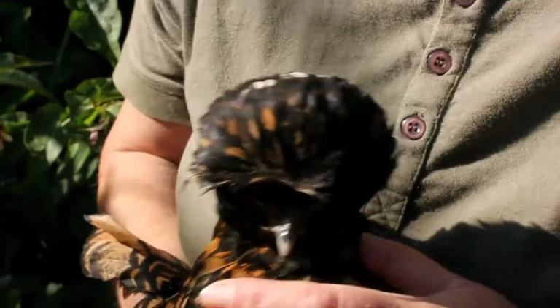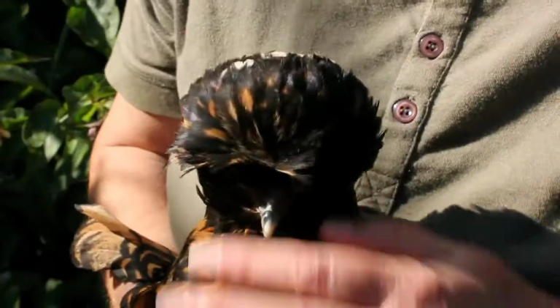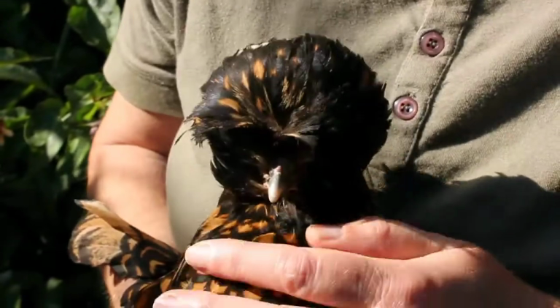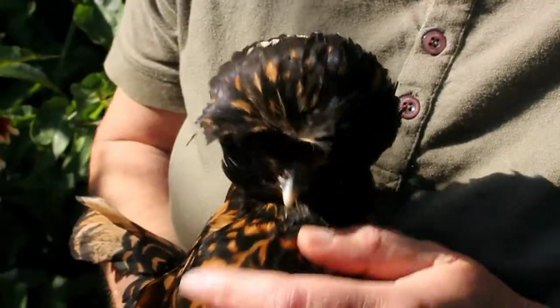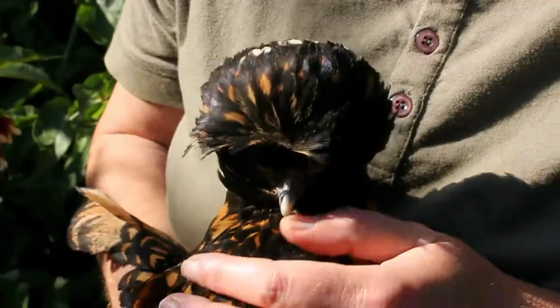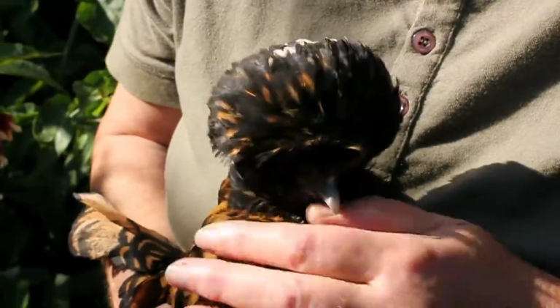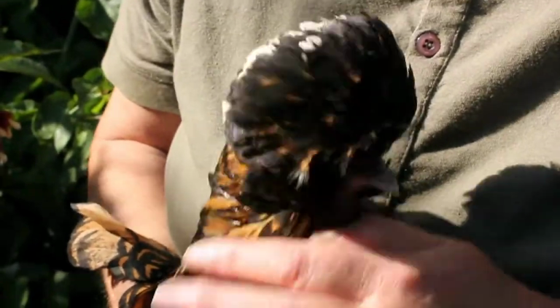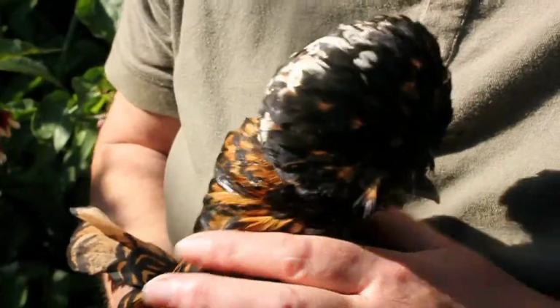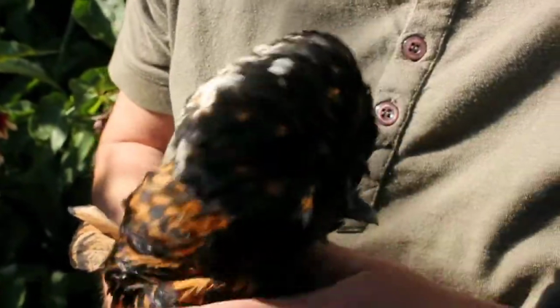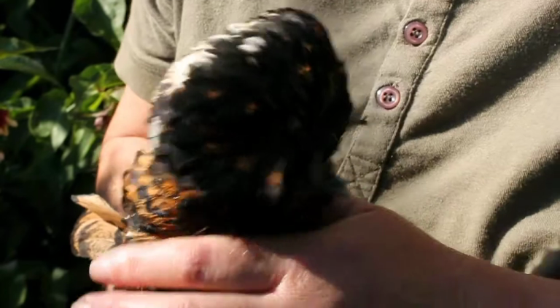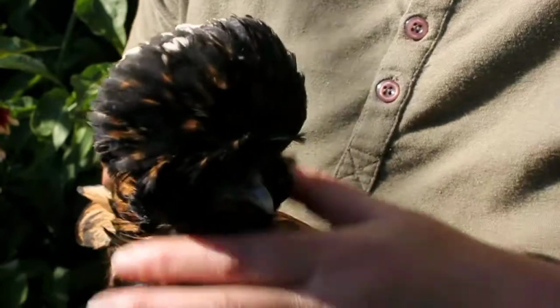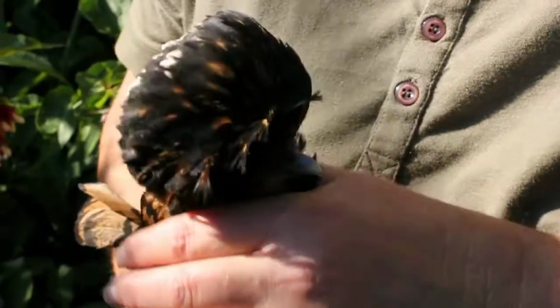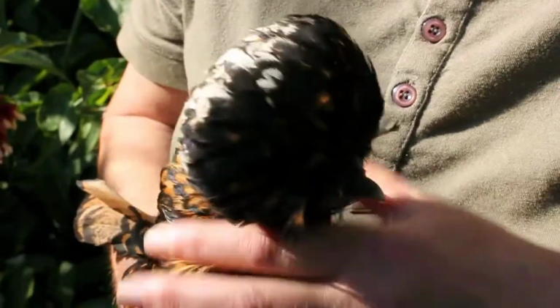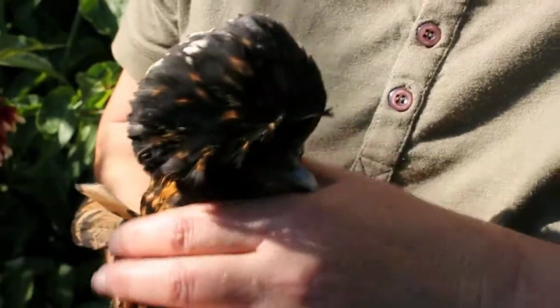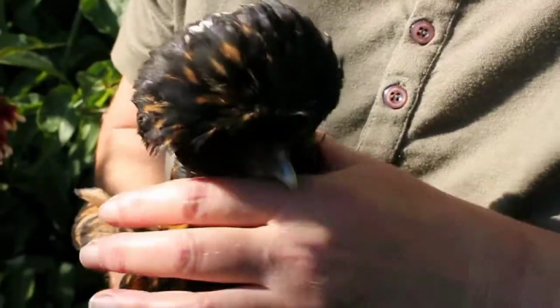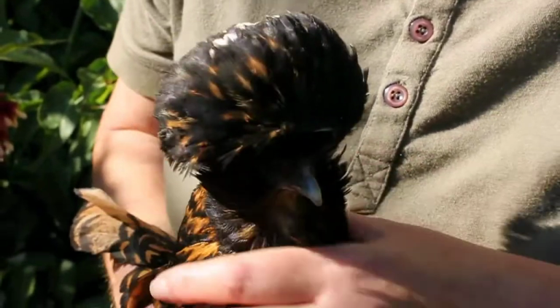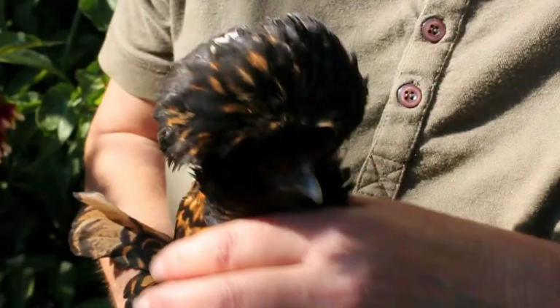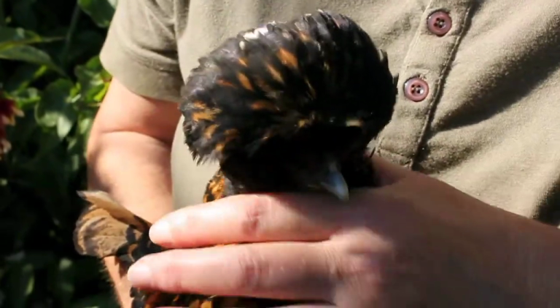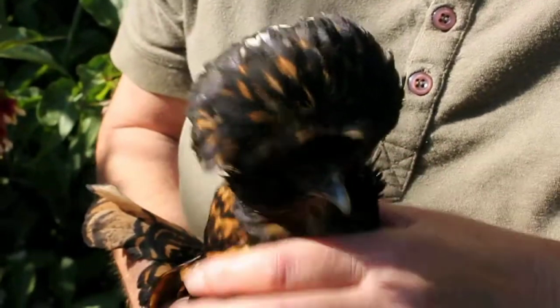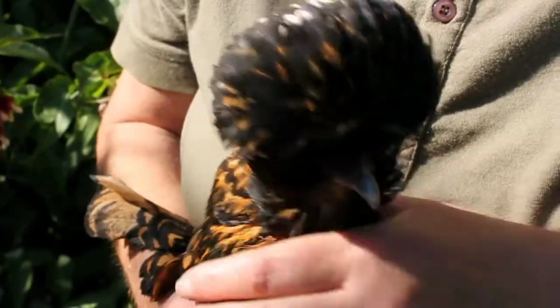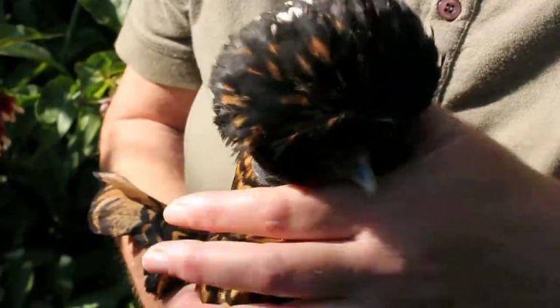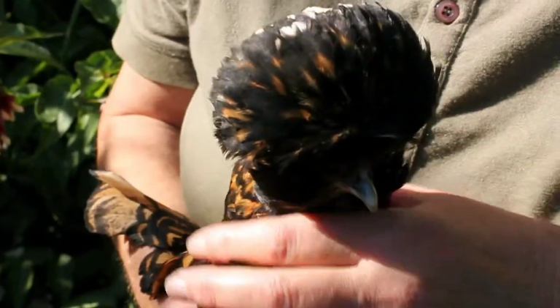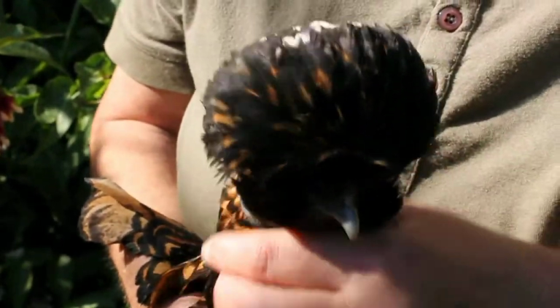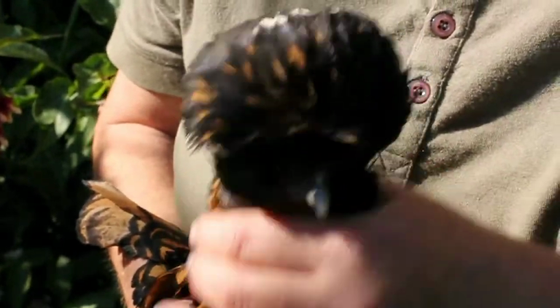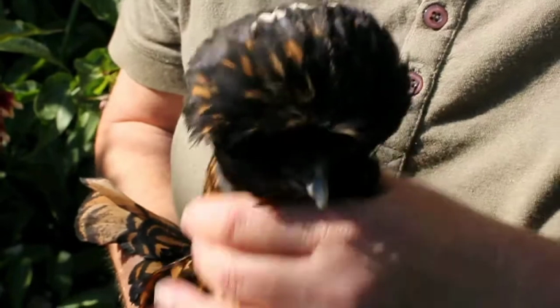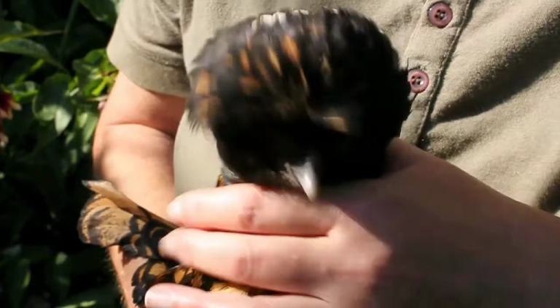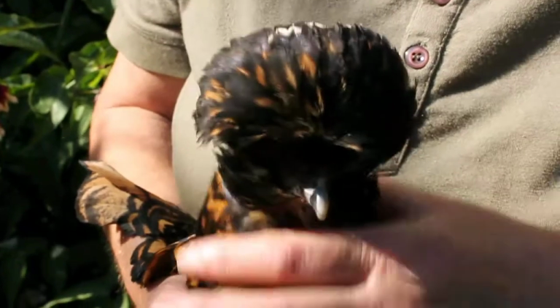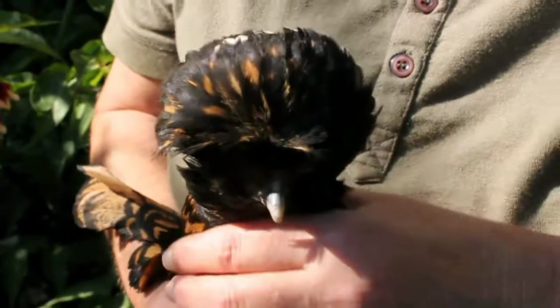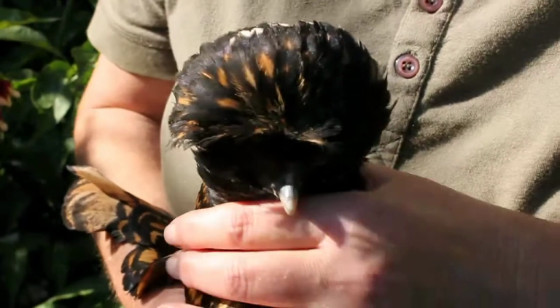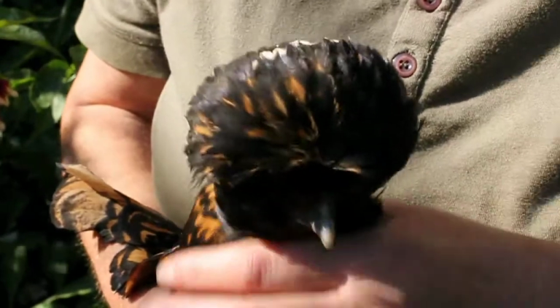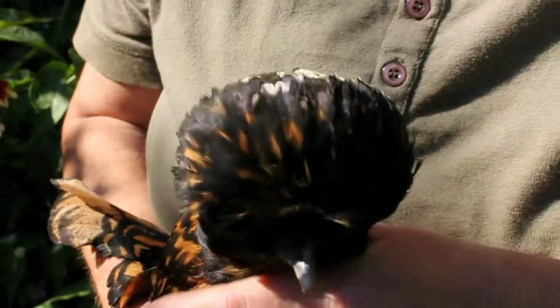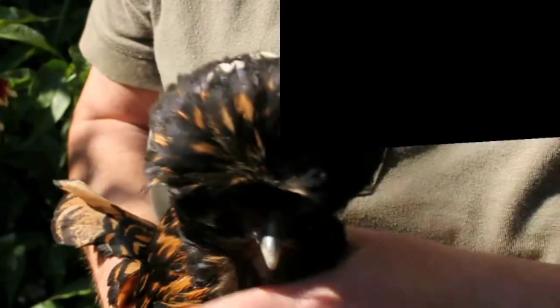So in the next bit of the film, one of Bungle's good friends called Little Cecily is going to illustrate how to detox a chicken using a steam inhalation.